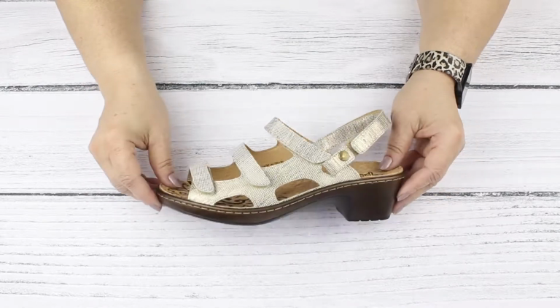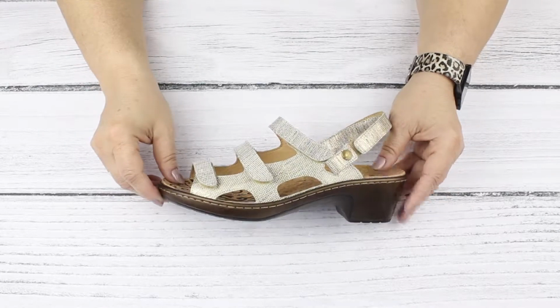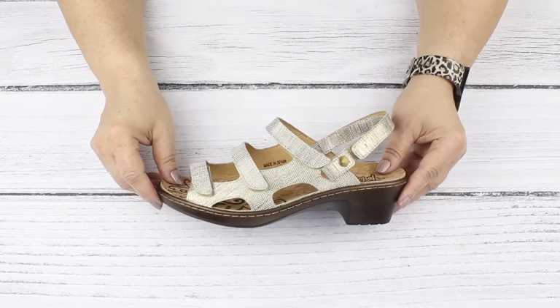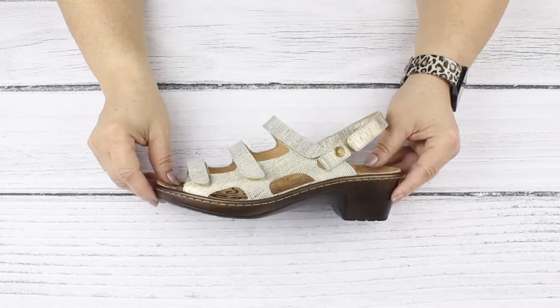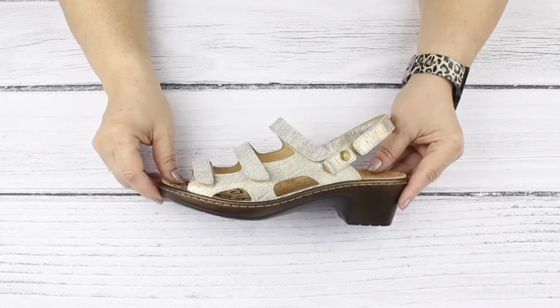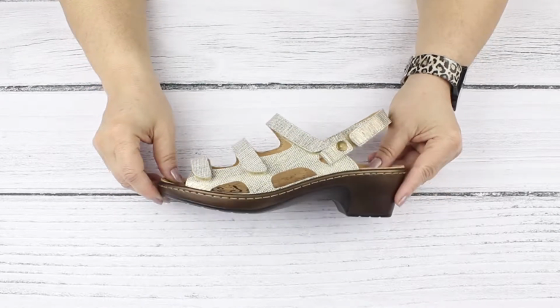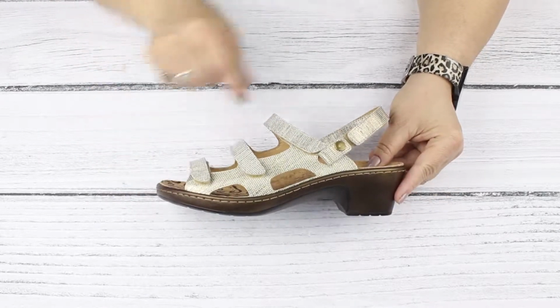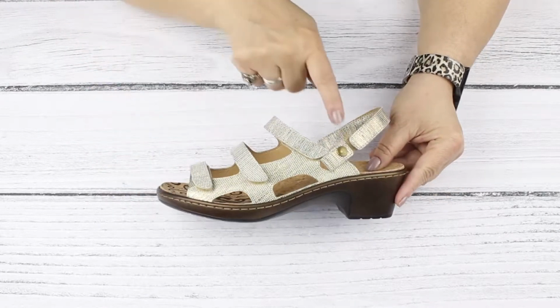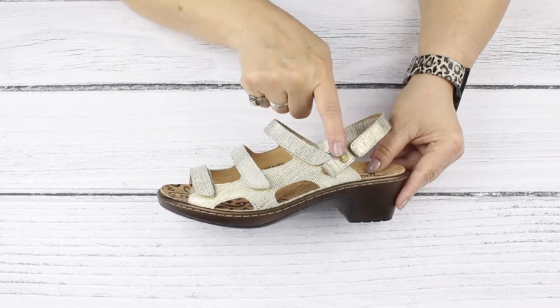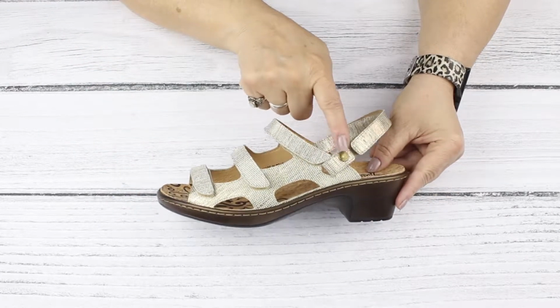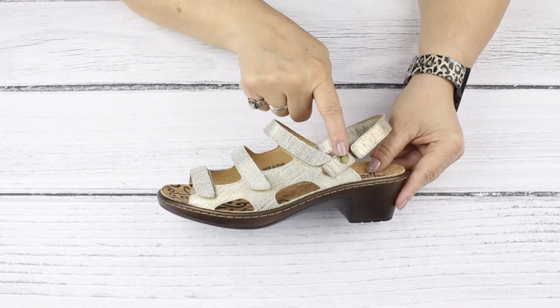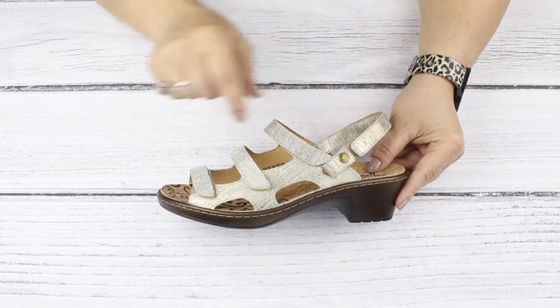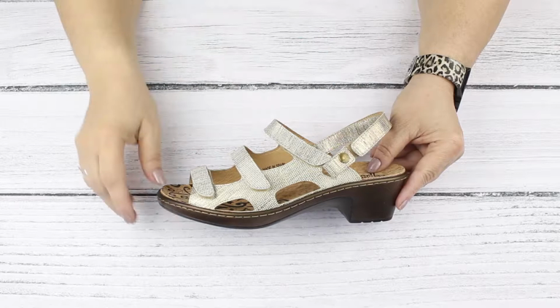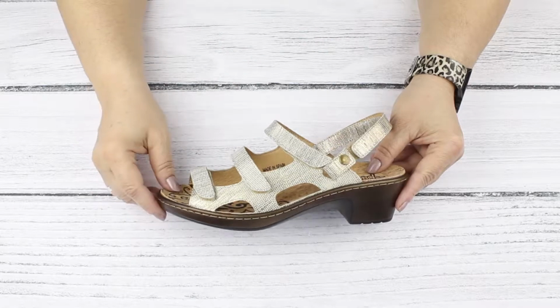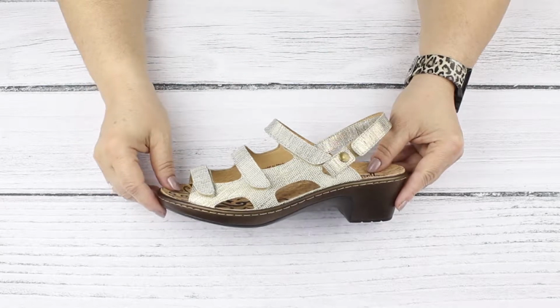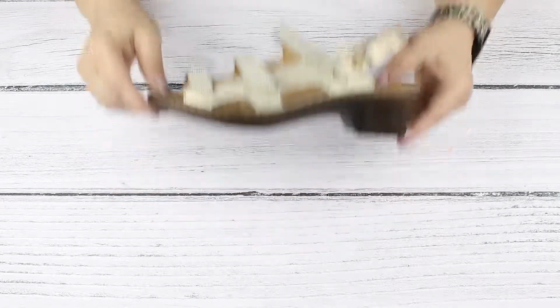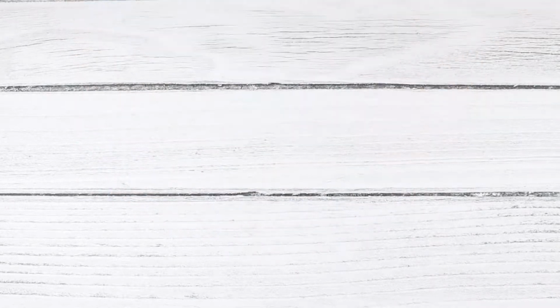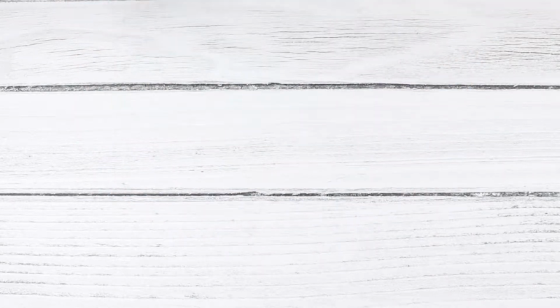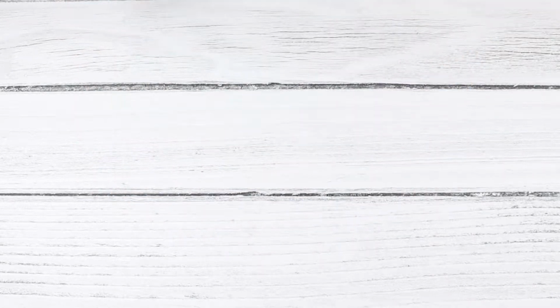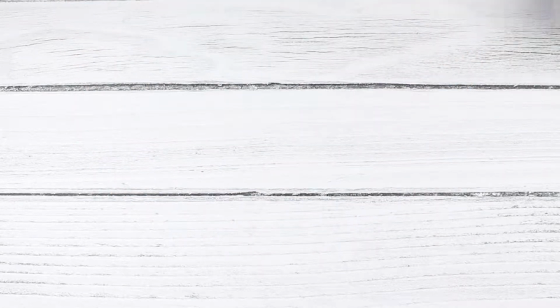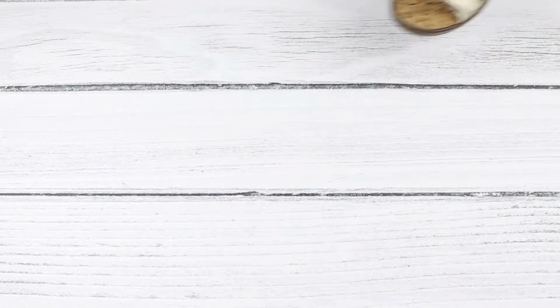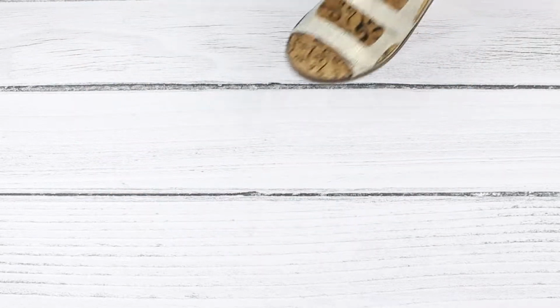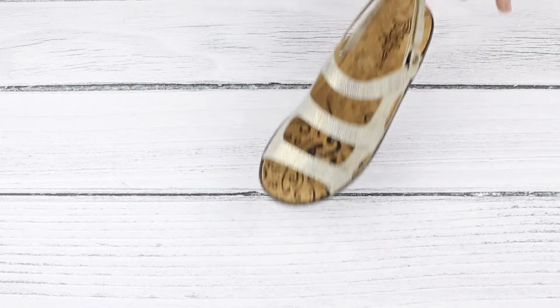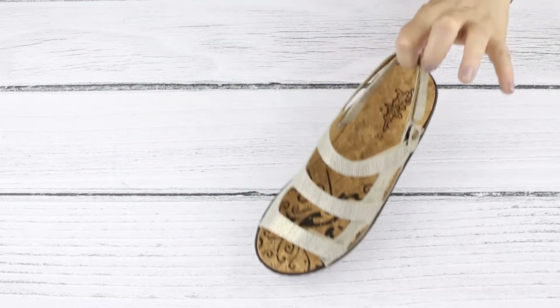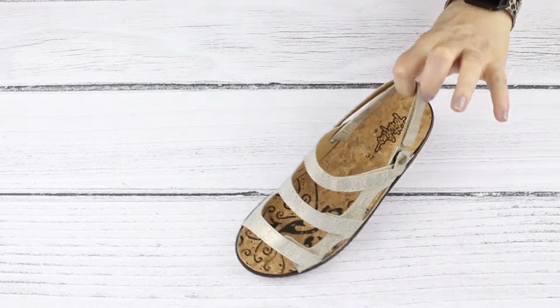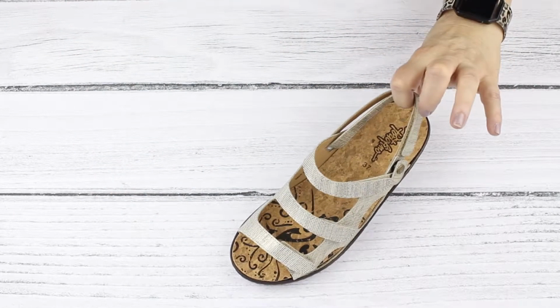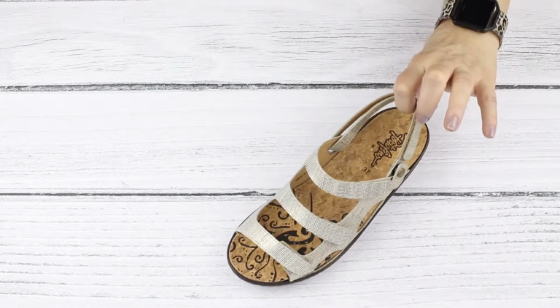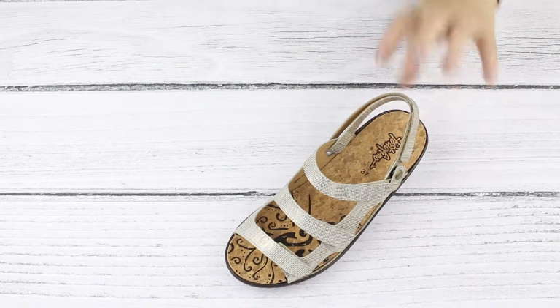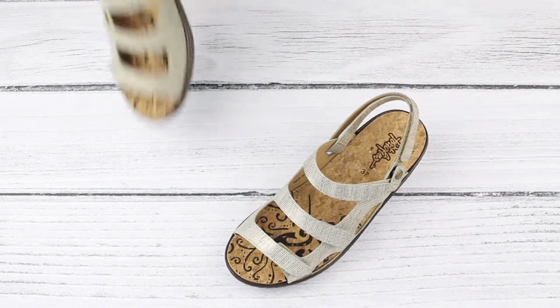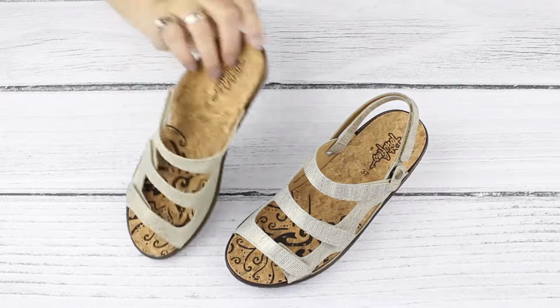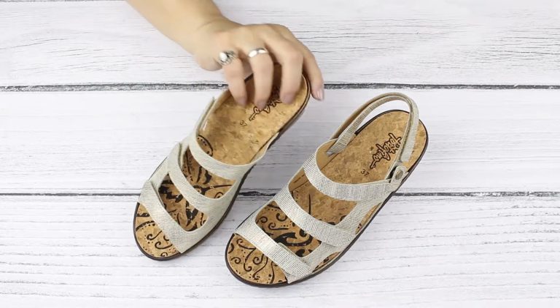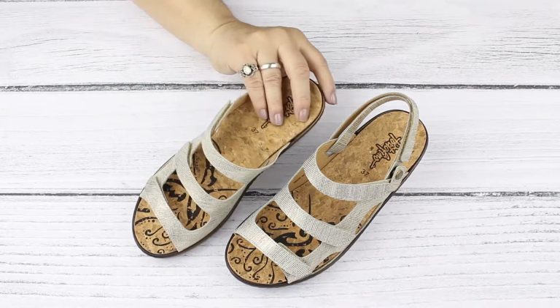Plus a surprise! The back strap is entirely removable to transform this regular sandal into a slip-on sandal.